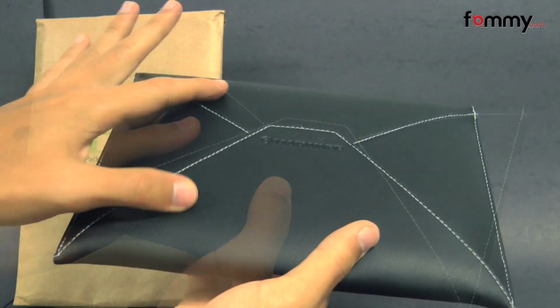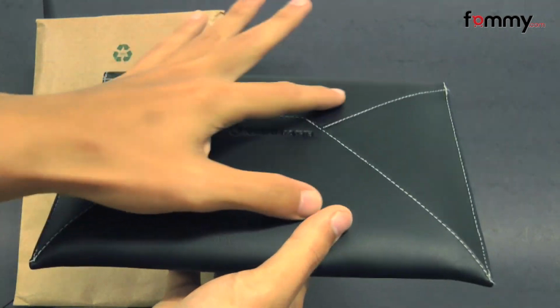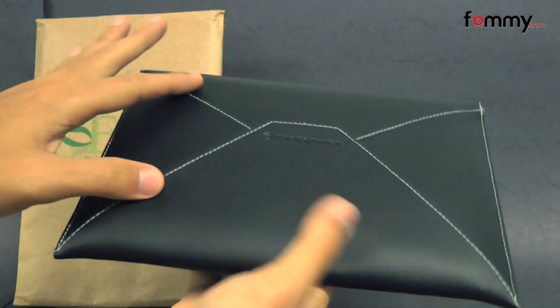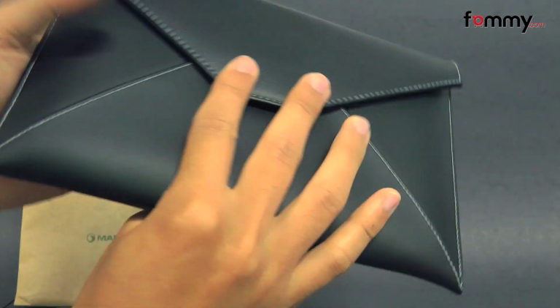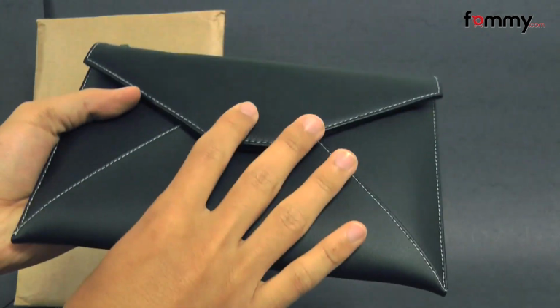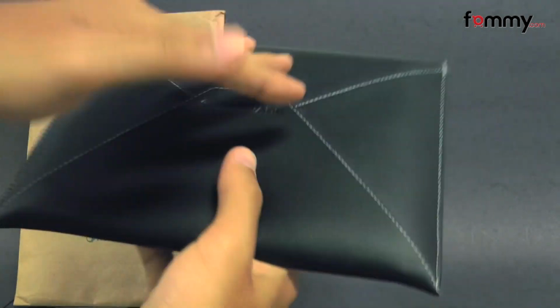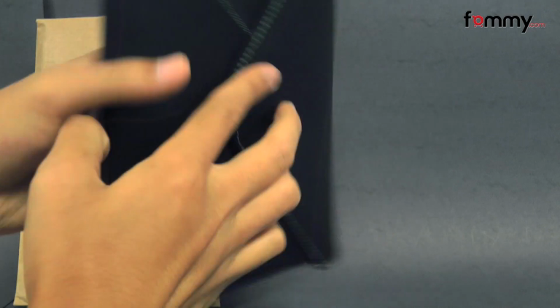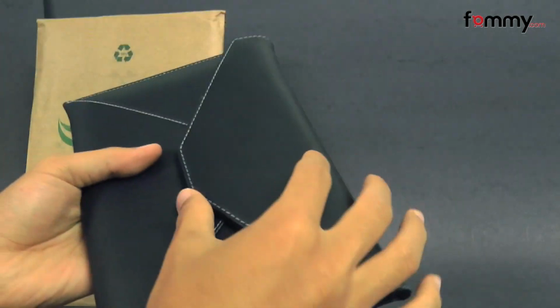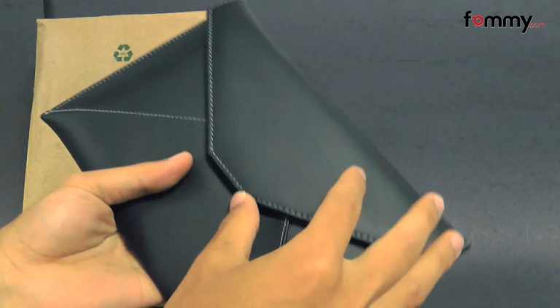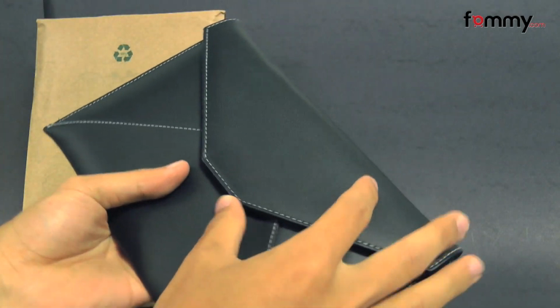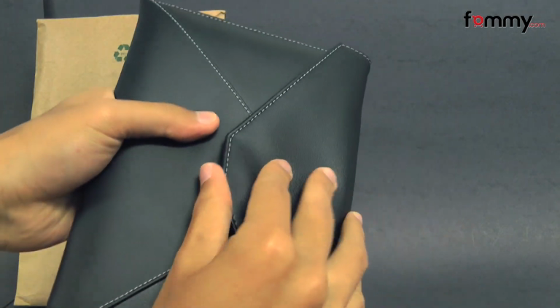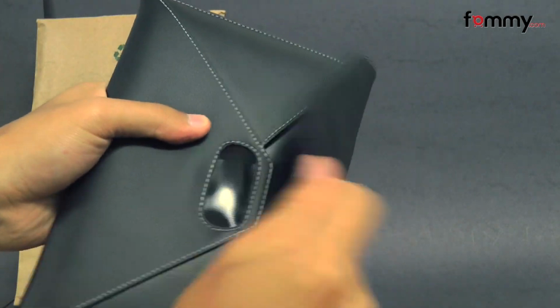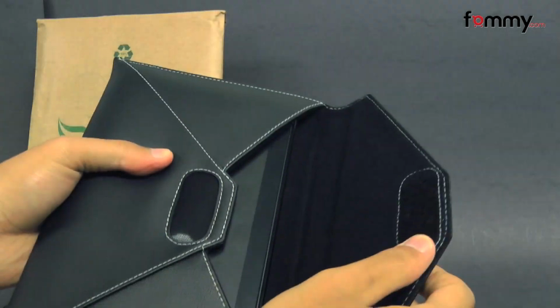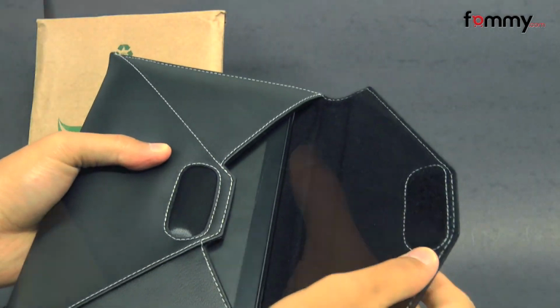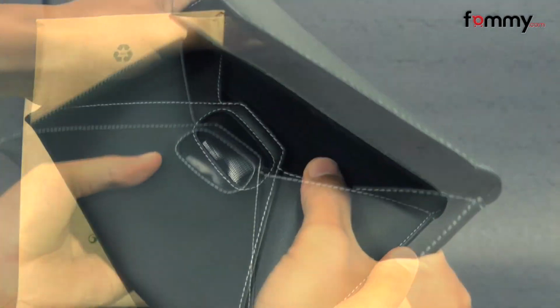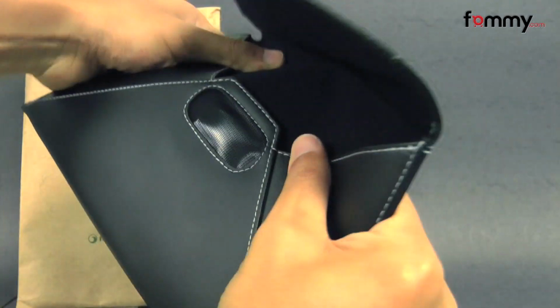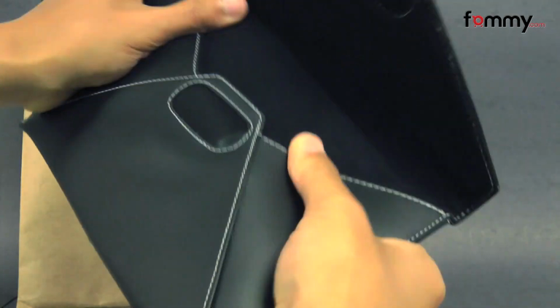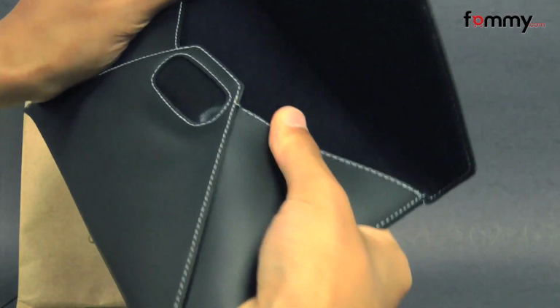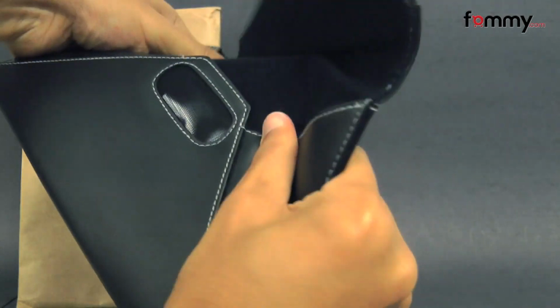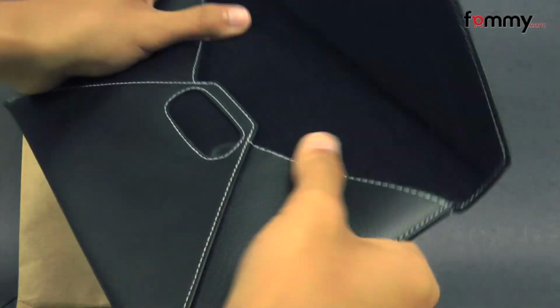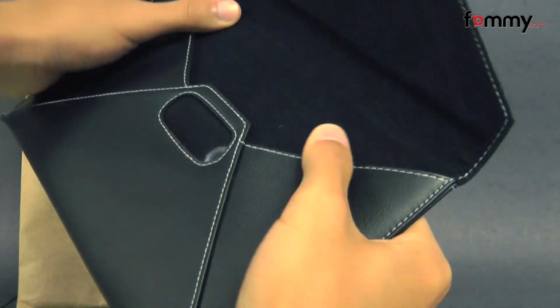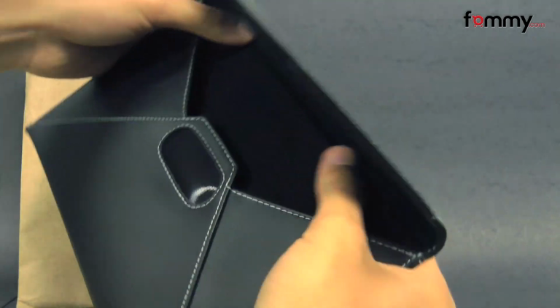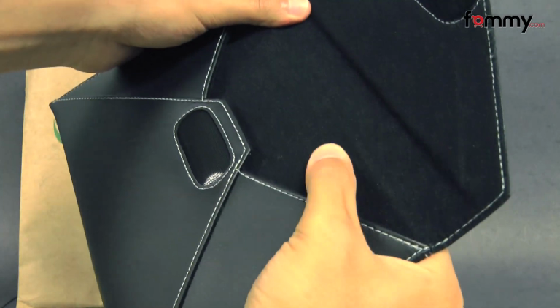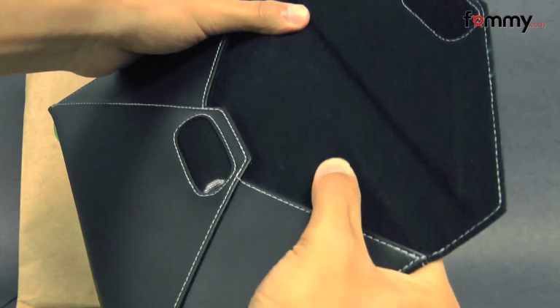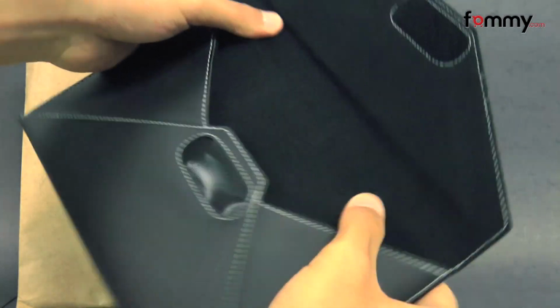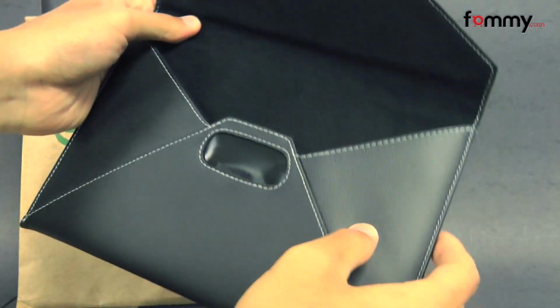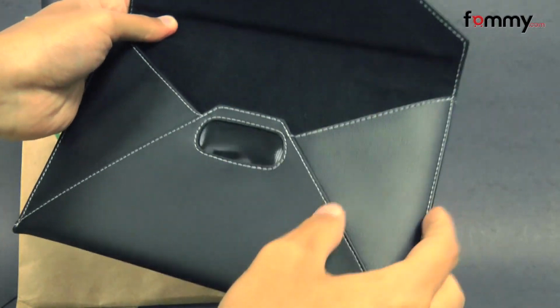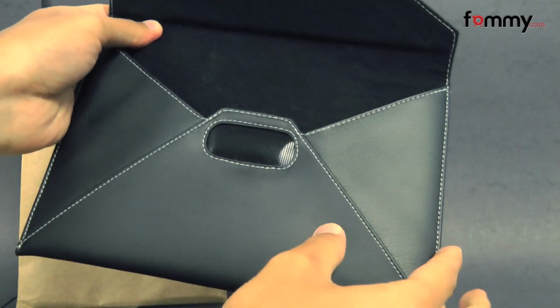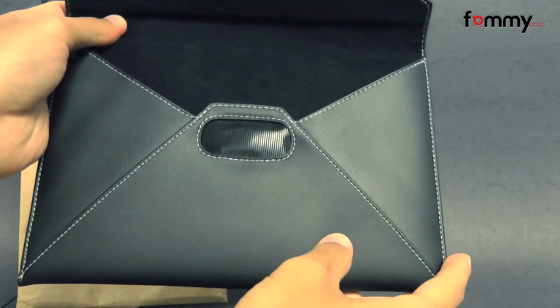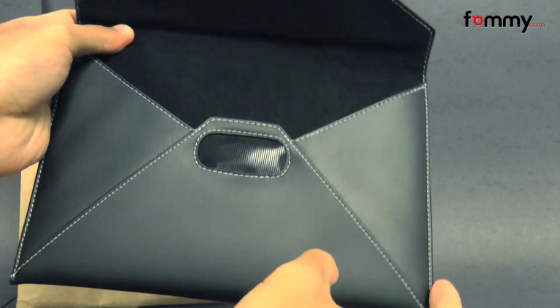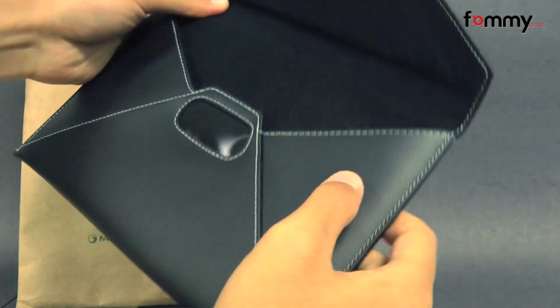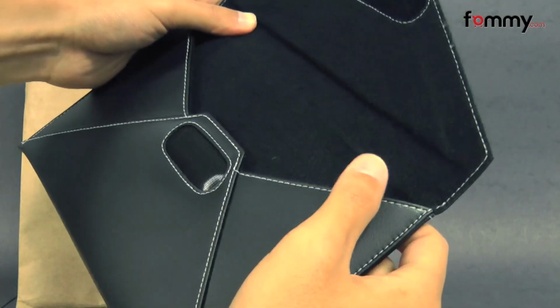It protects your entire device from front to back, and you can open and close it using the Velcro strip. The case is really tough and flexible, and it also has soft padding, so it won't damage your device whenever you place it in, and it's pretty simple to use.